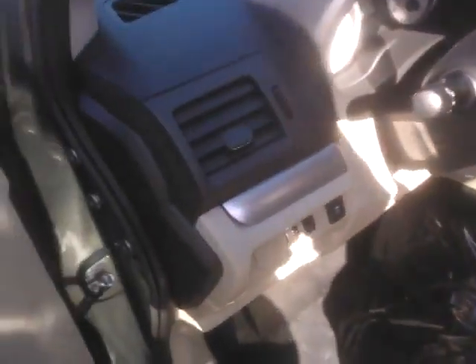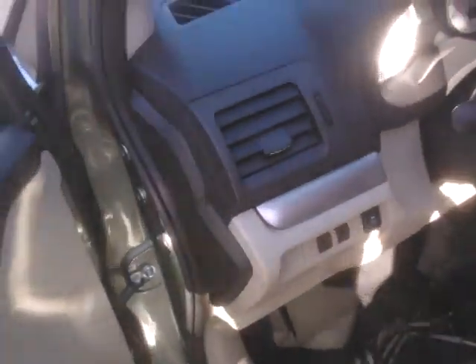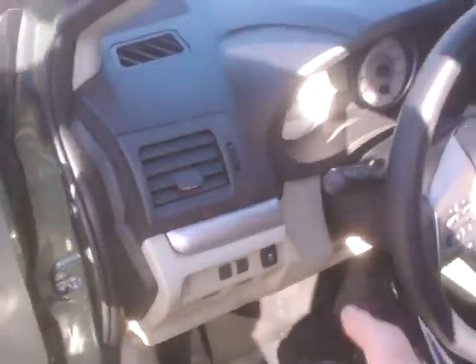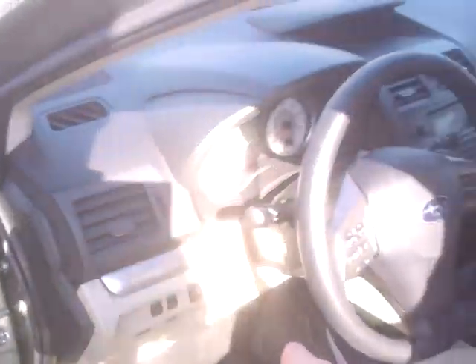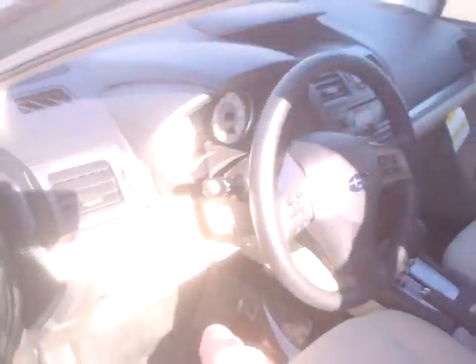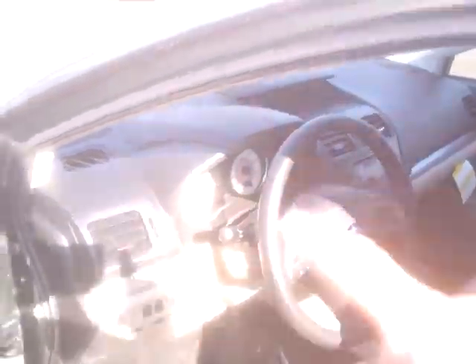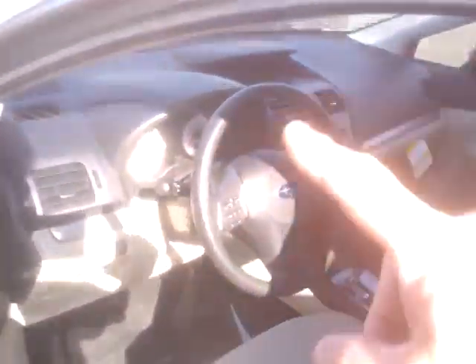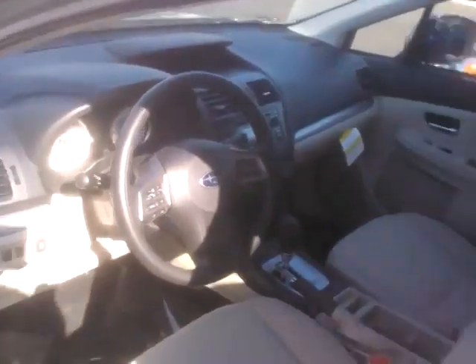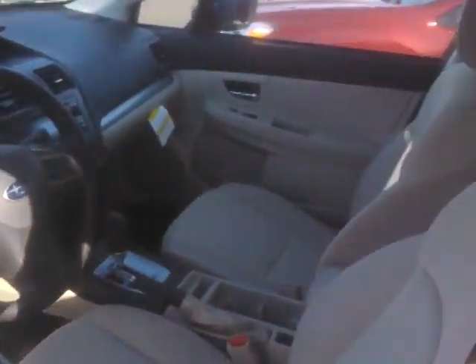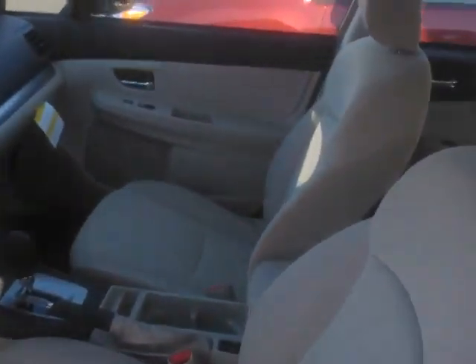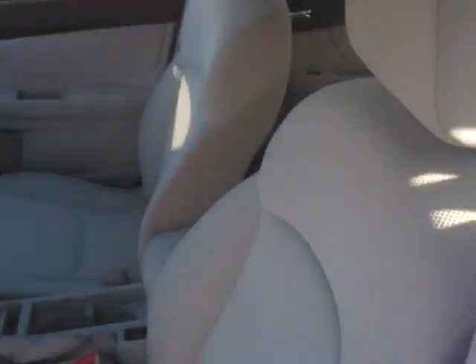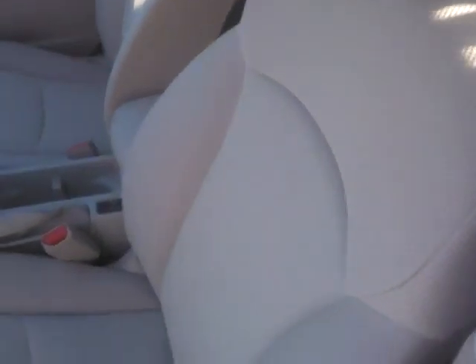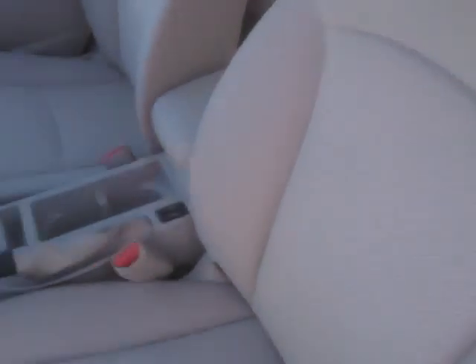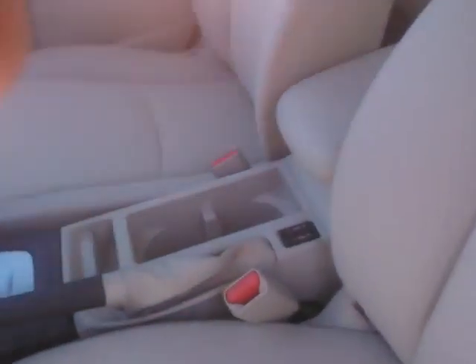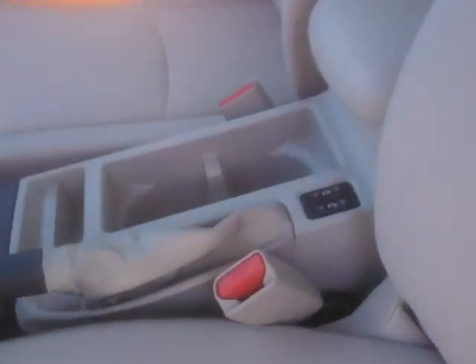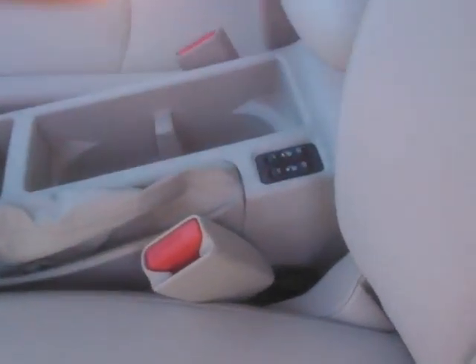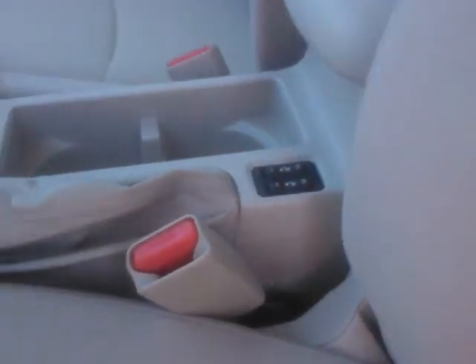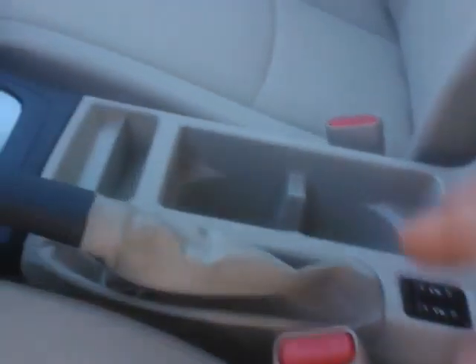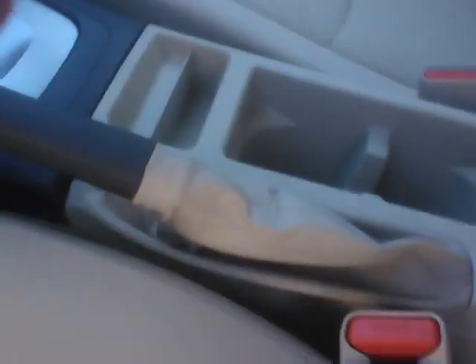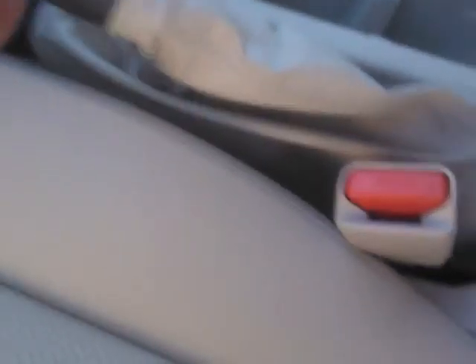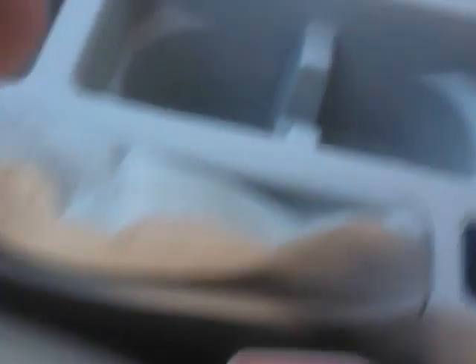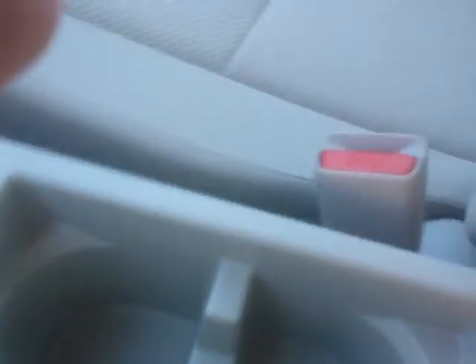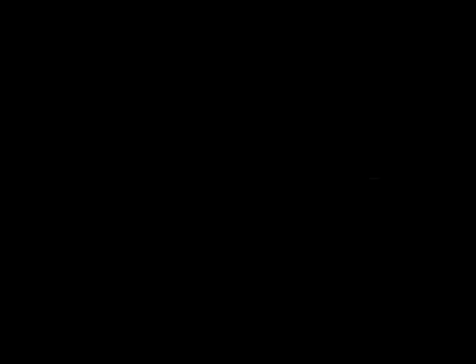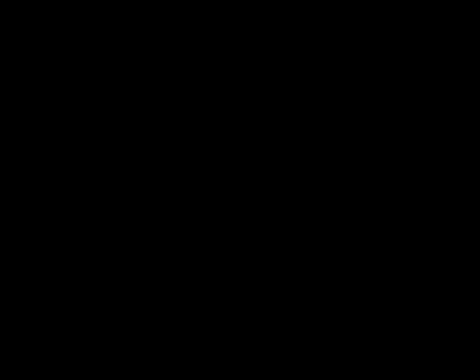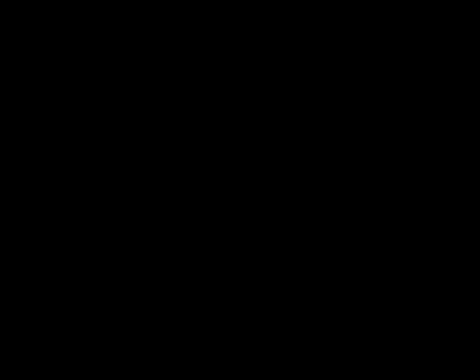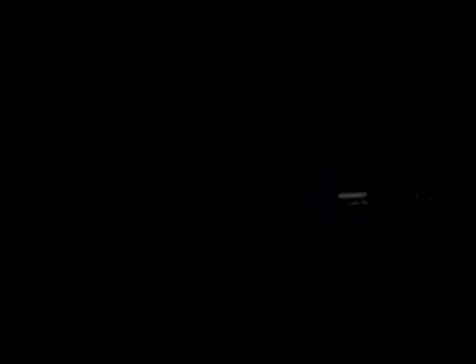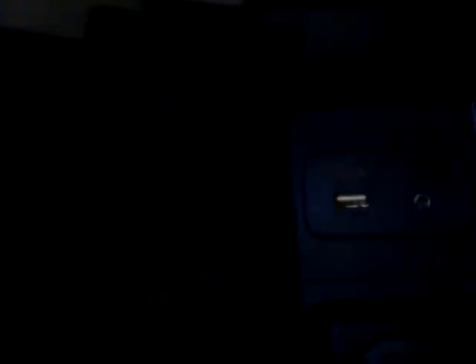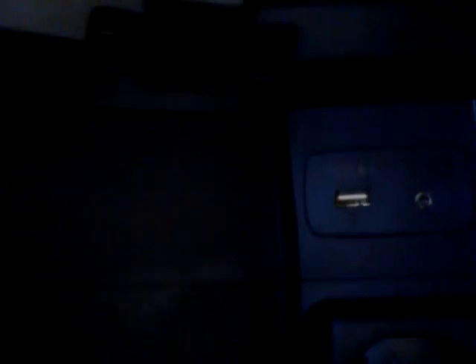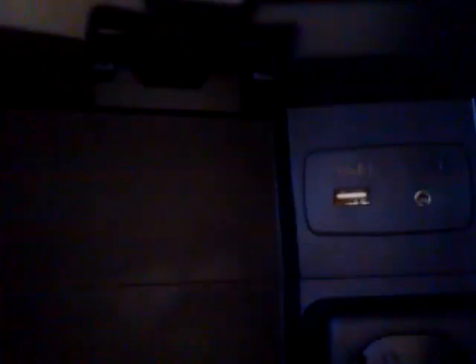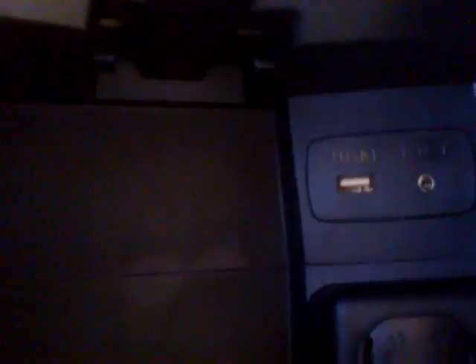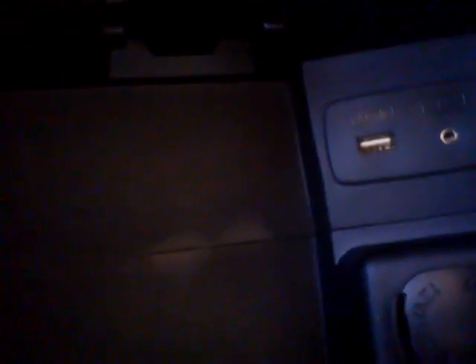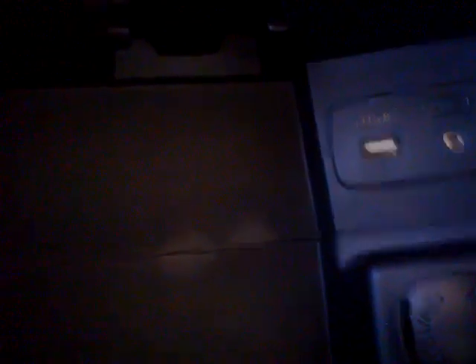It's got a driver's knee airbag, two front airbags, side airbags, and there's your heated seats right there. In the armrest, you've got a USB plug as well as an auxiliary and another charger.